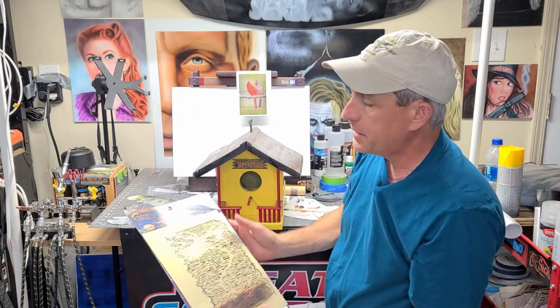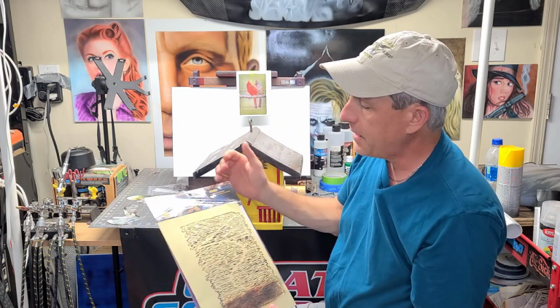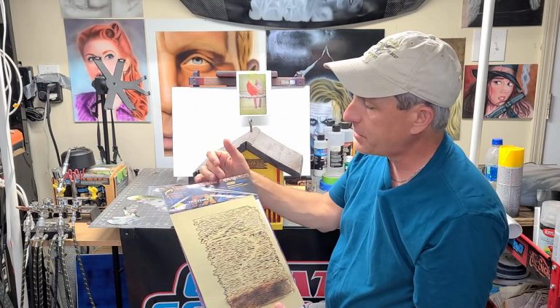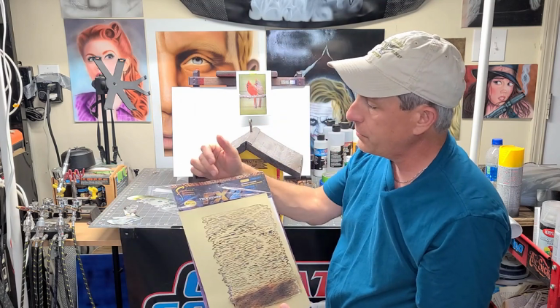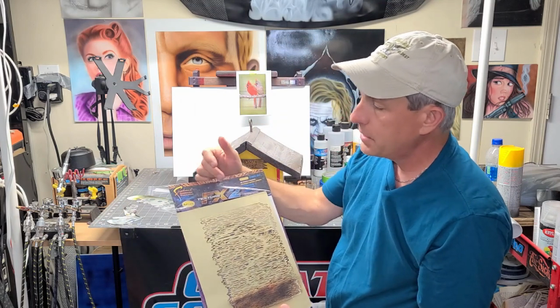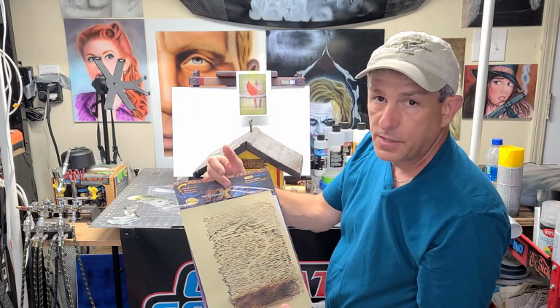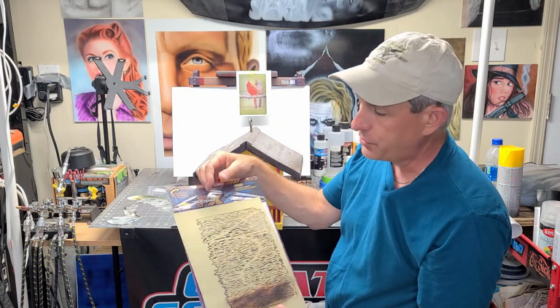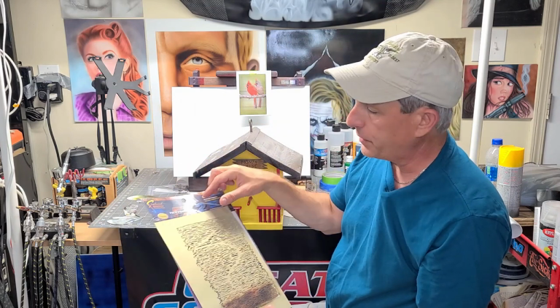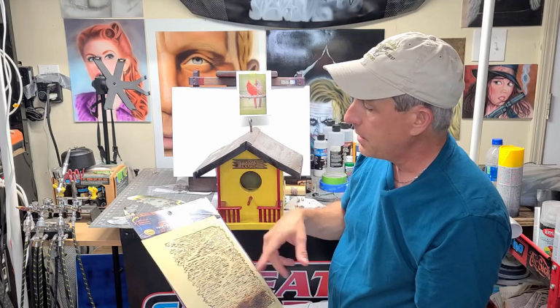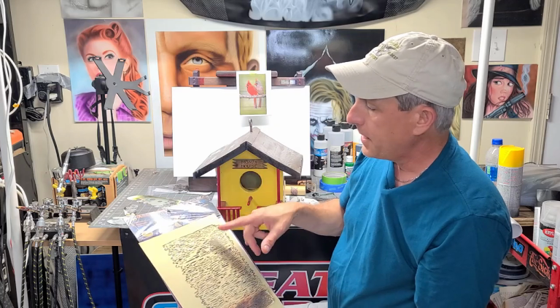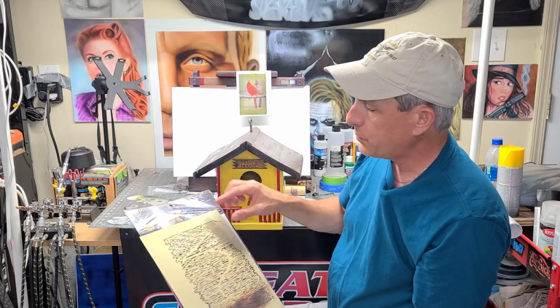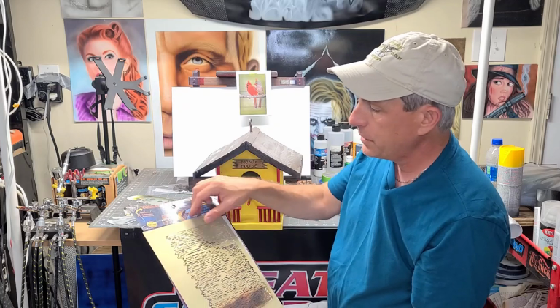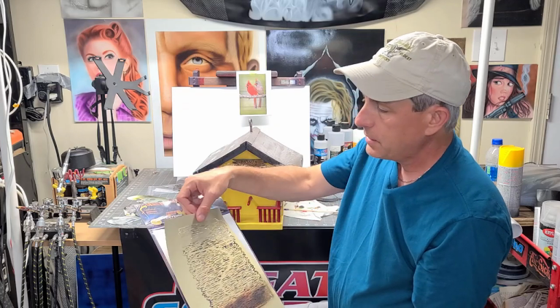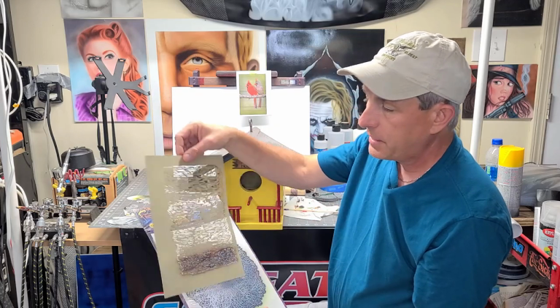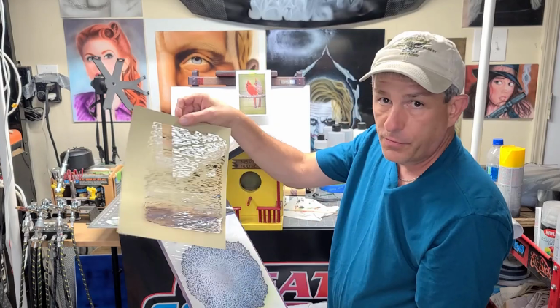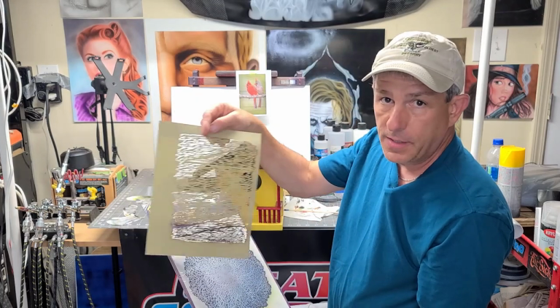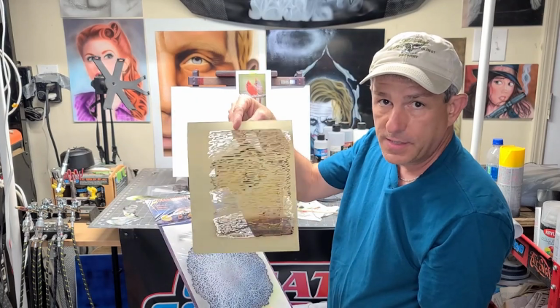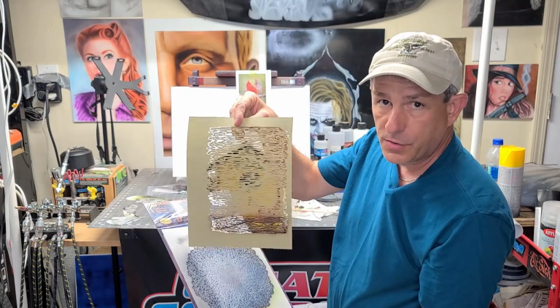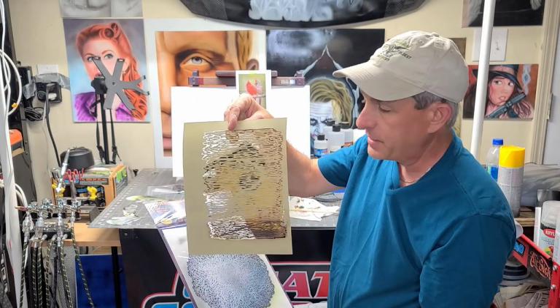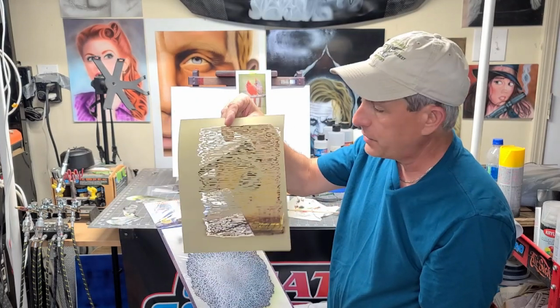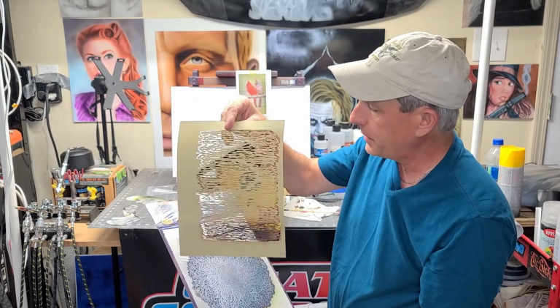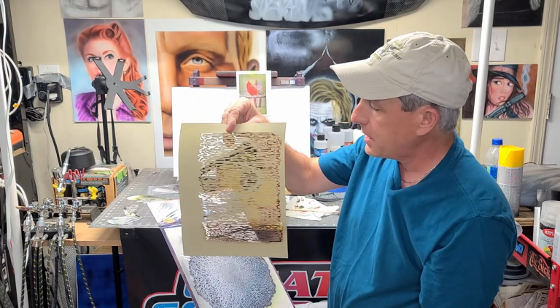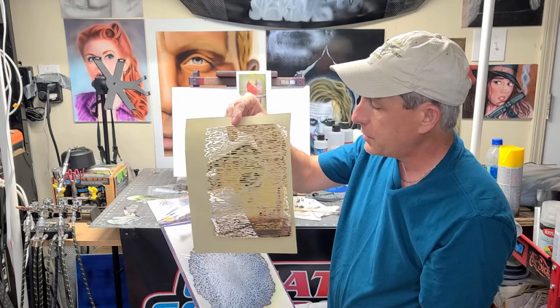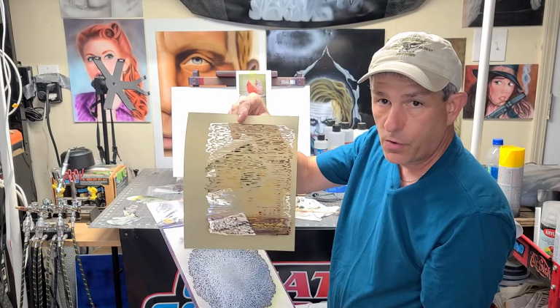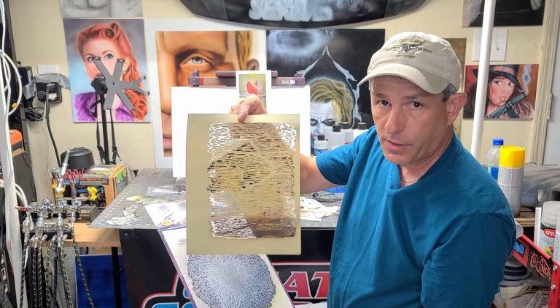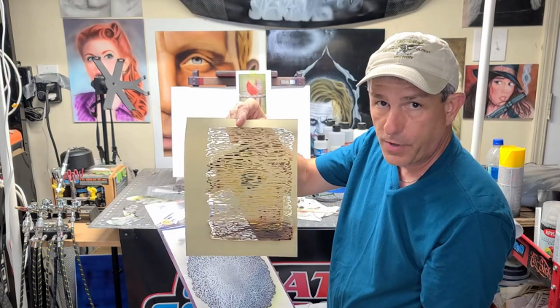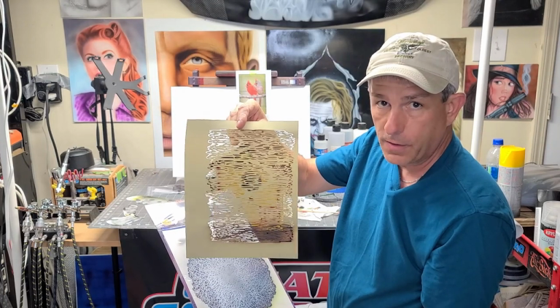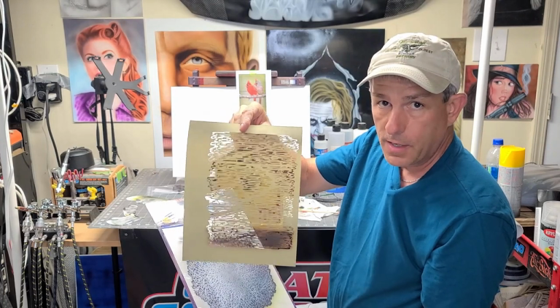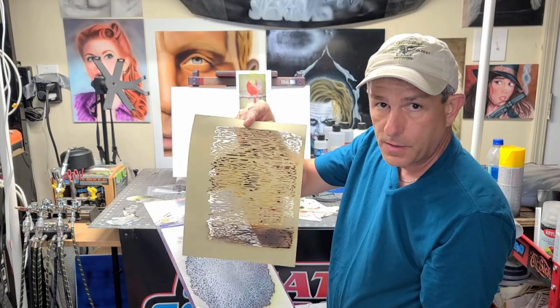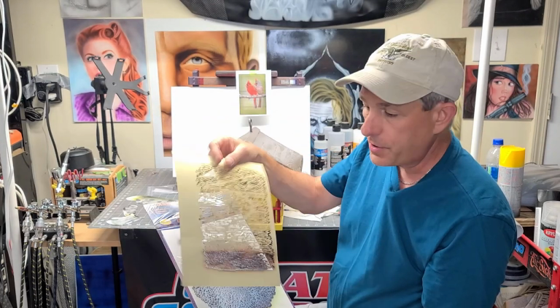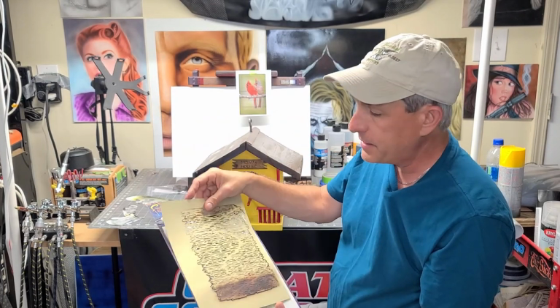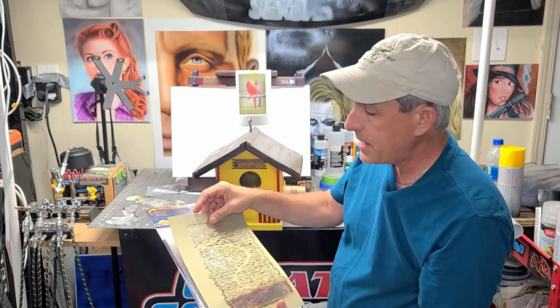It's the FX2 texture template, and with this they give you three stencils — or templates. This one is called Liquid Trail. So I'm going to show you how I did that.